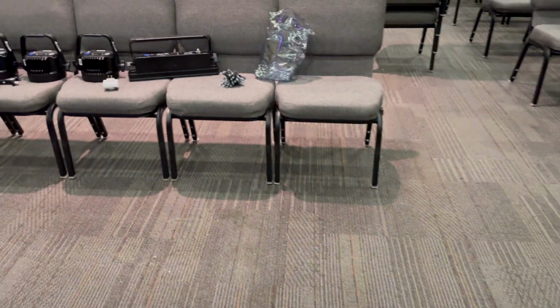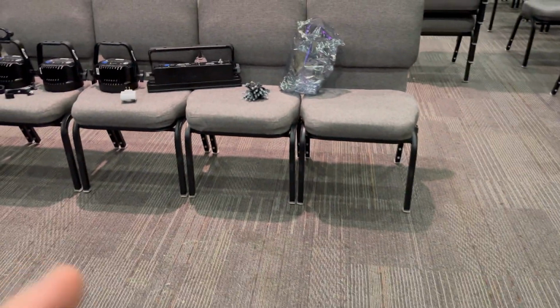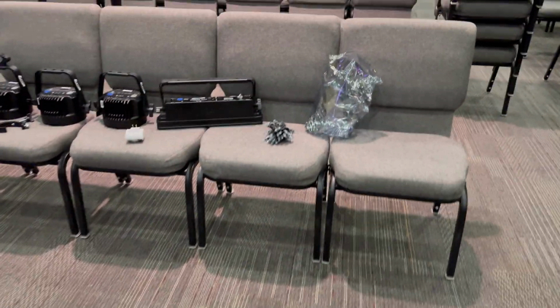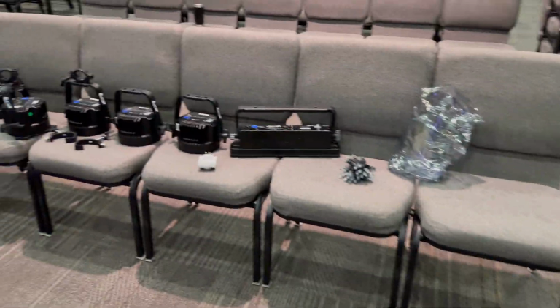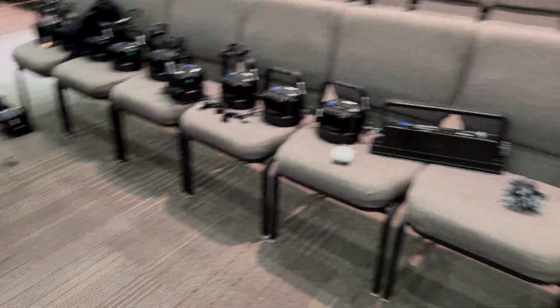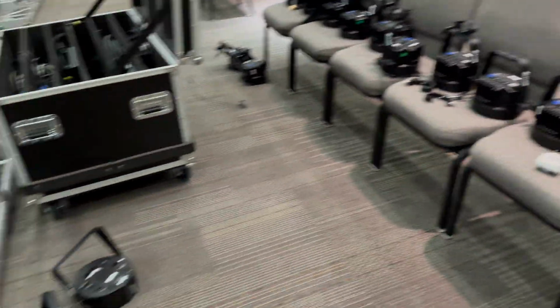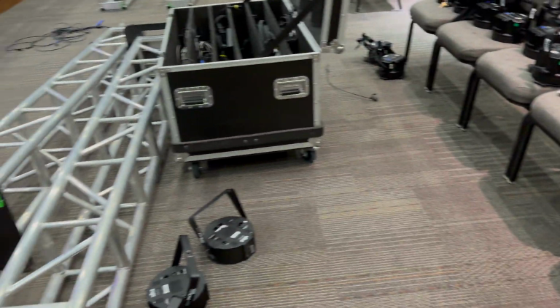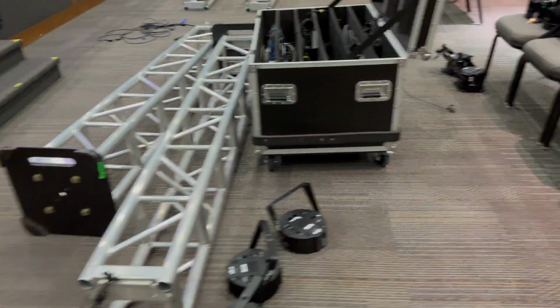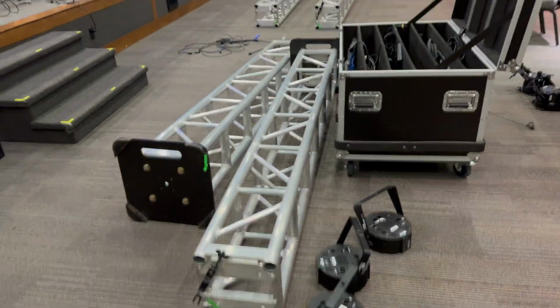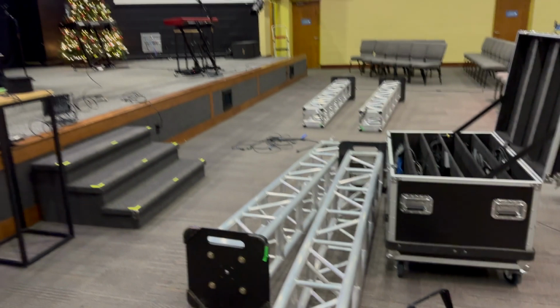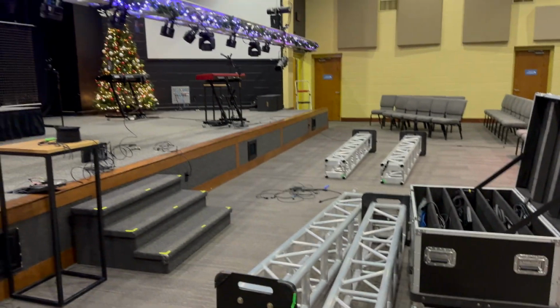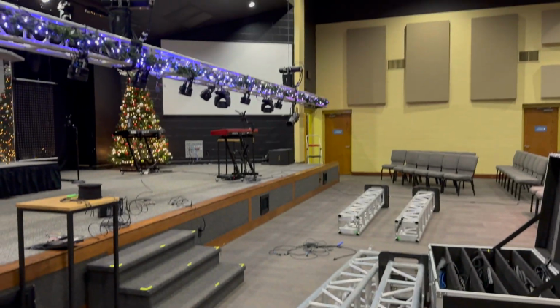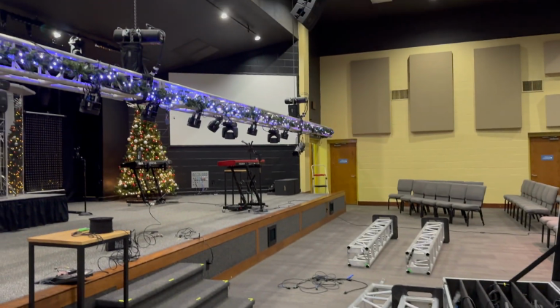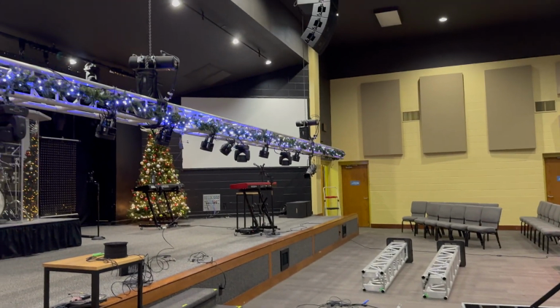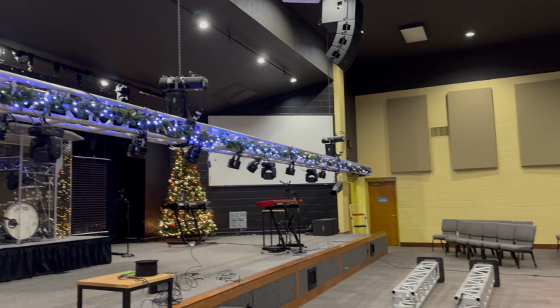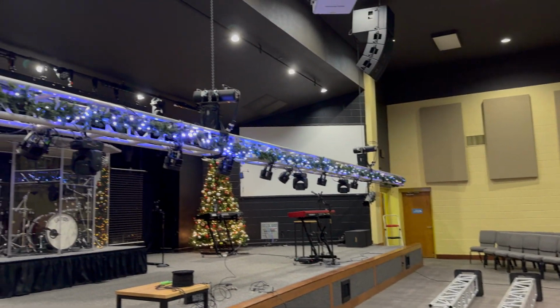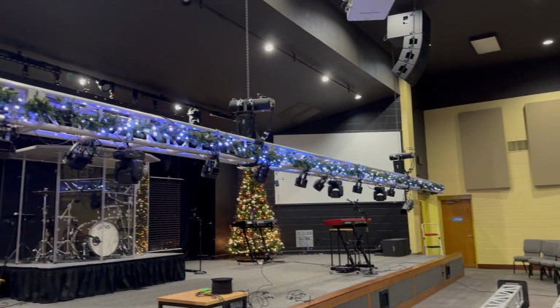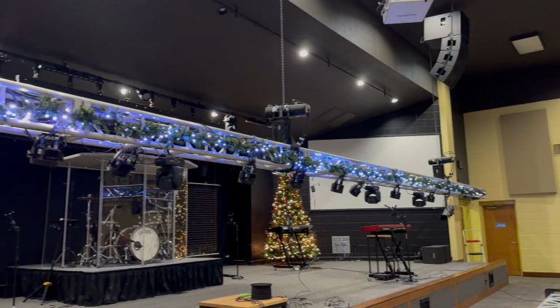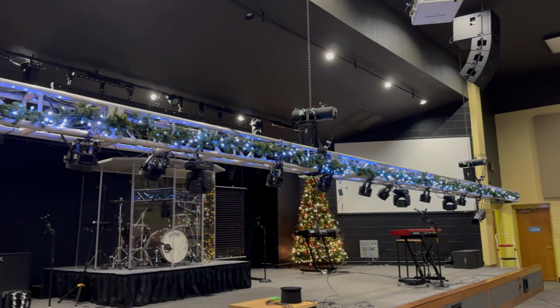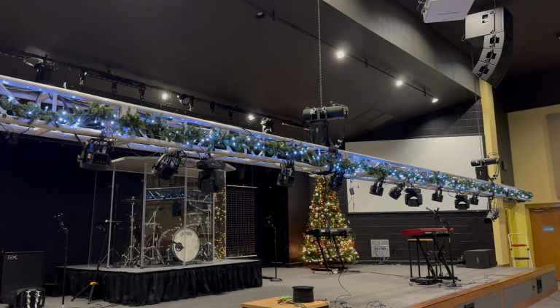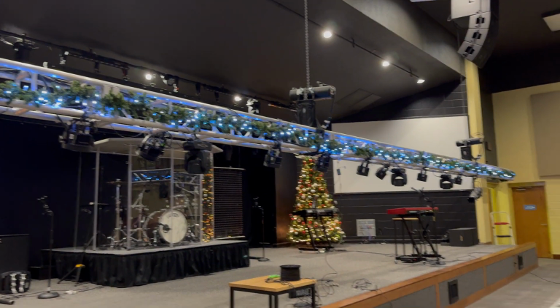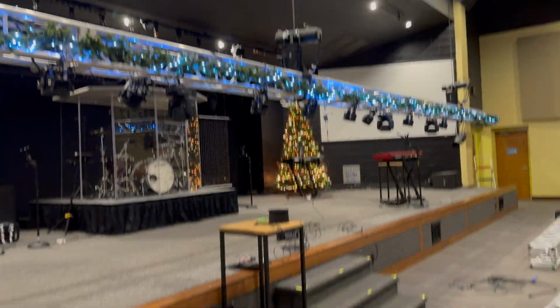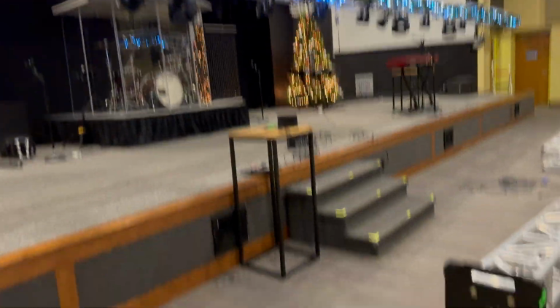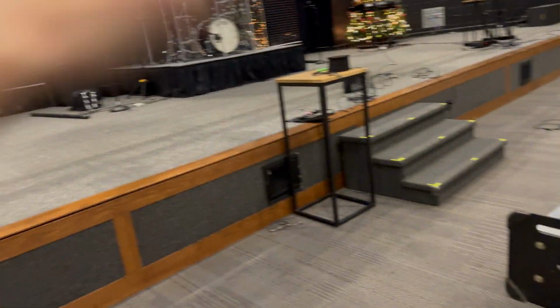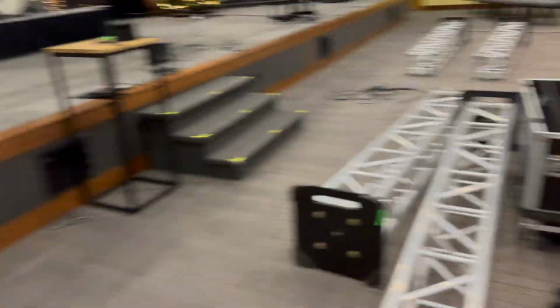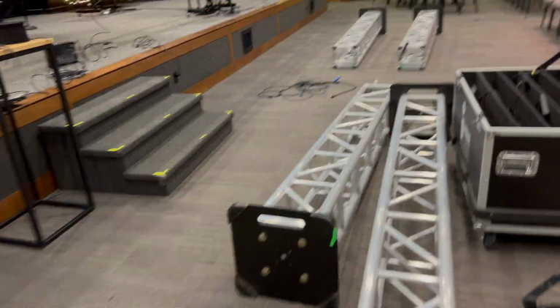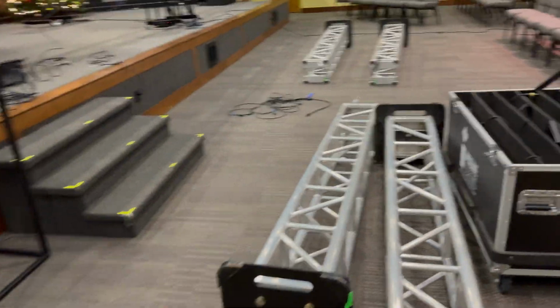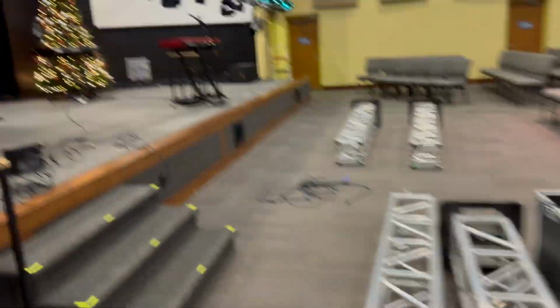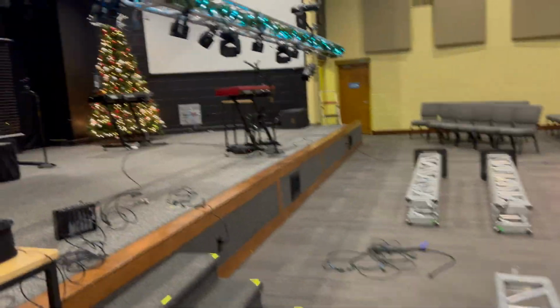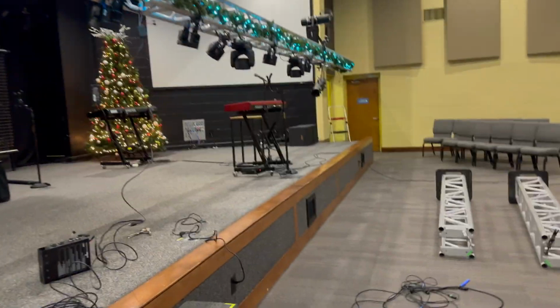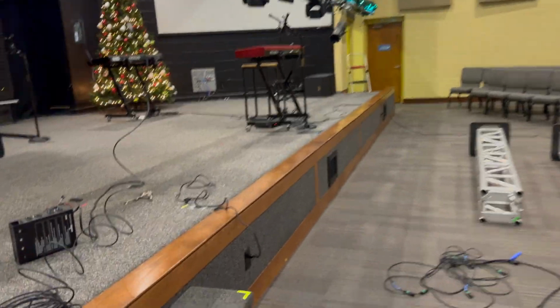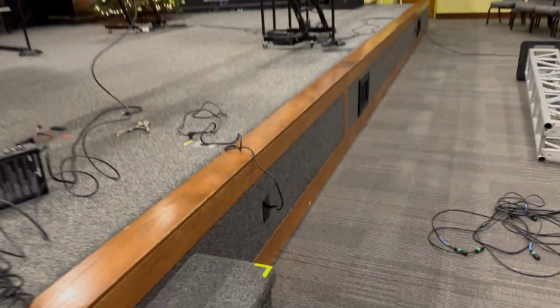This Christmas I'm helping a church out with their stage, and I was able to work with Alatov LED to get some cool LED lights for their garland and some other products I'll show you here soon. Let's take a closer look at the LEDs.